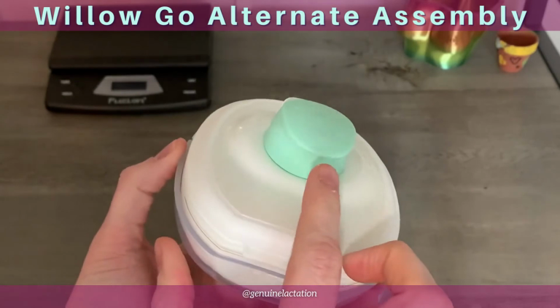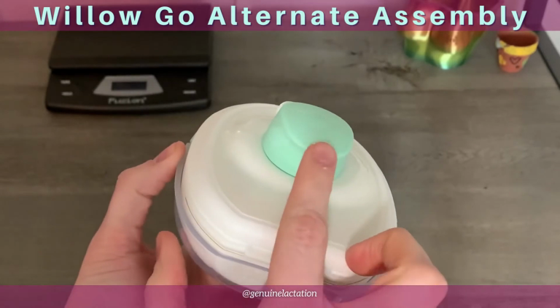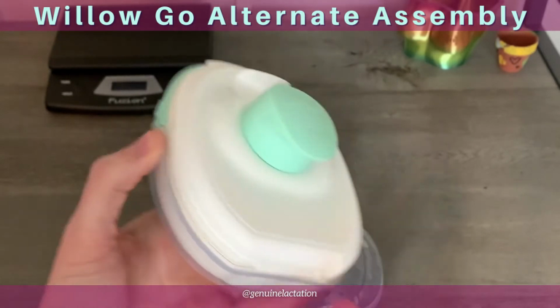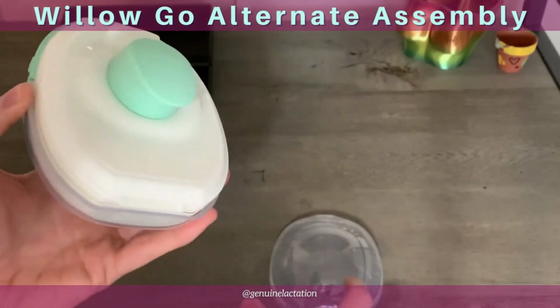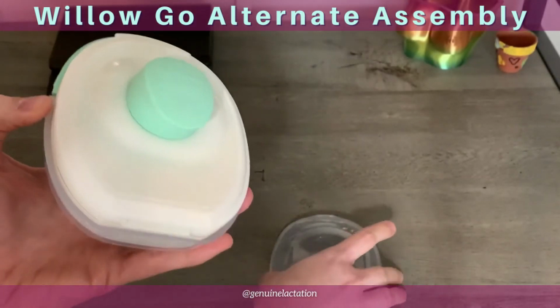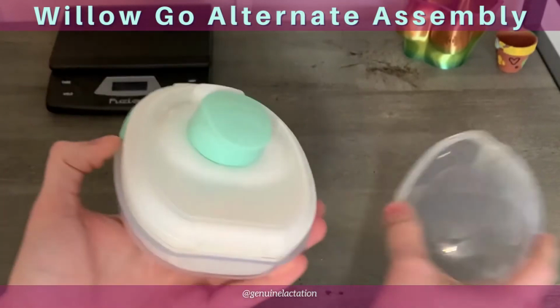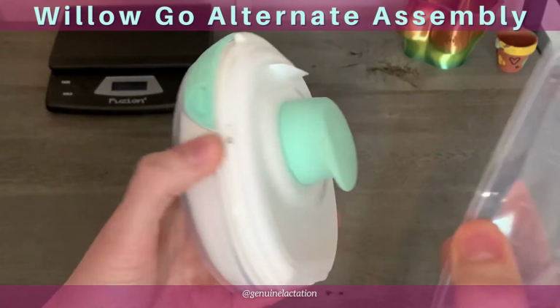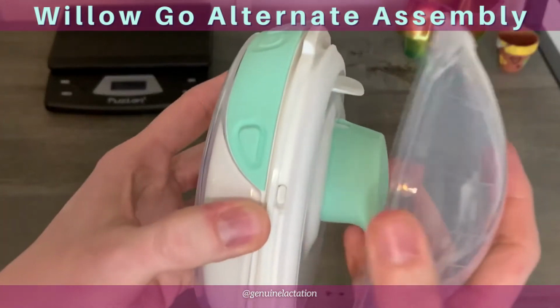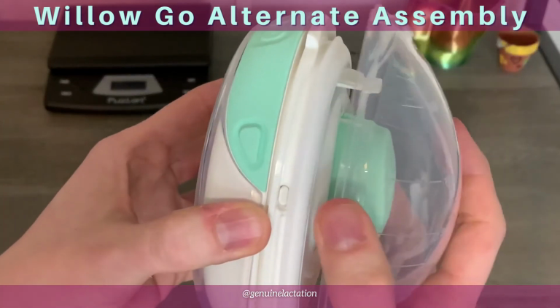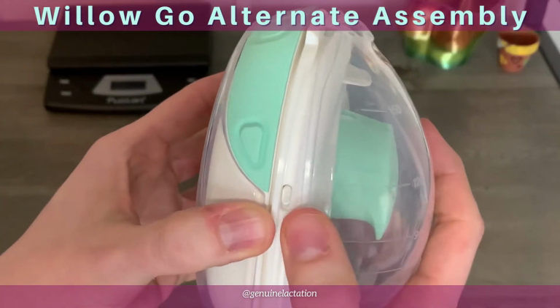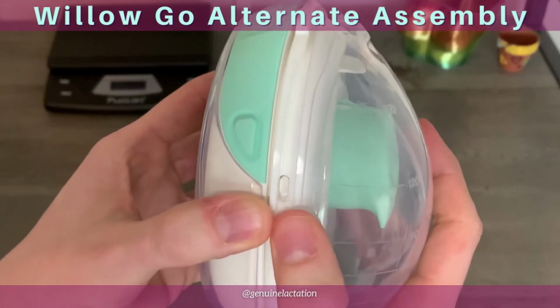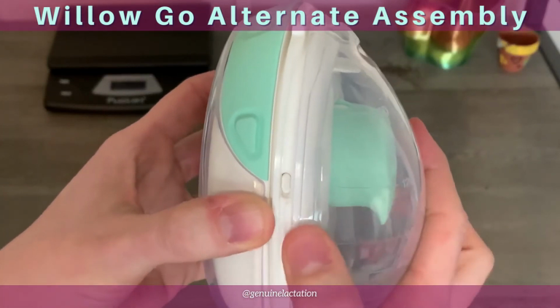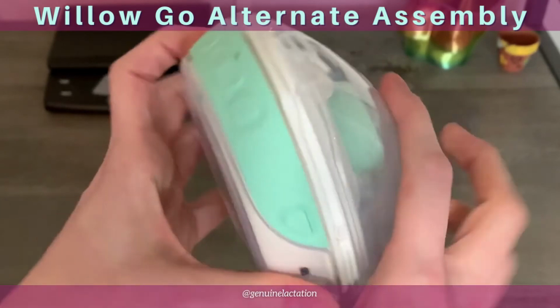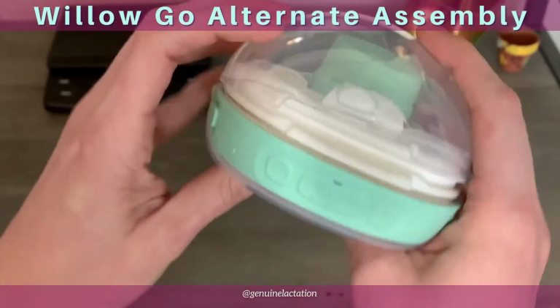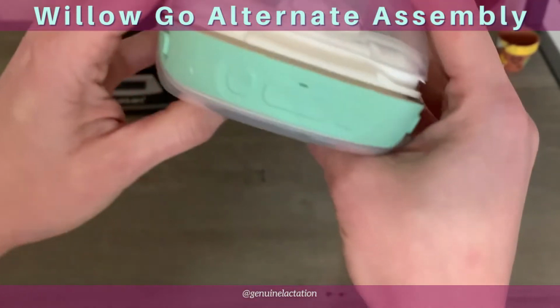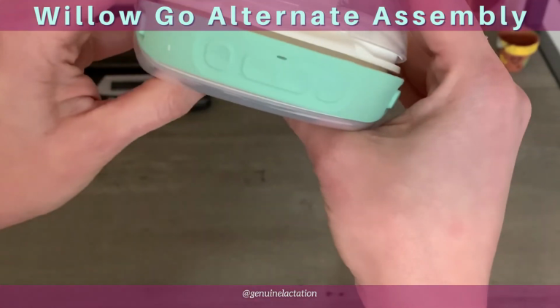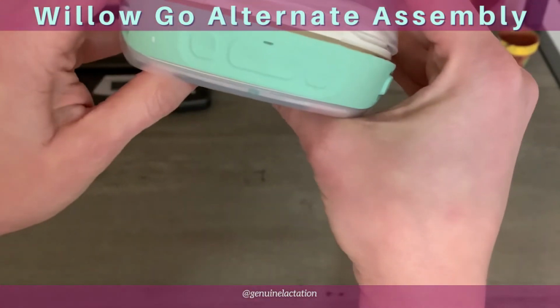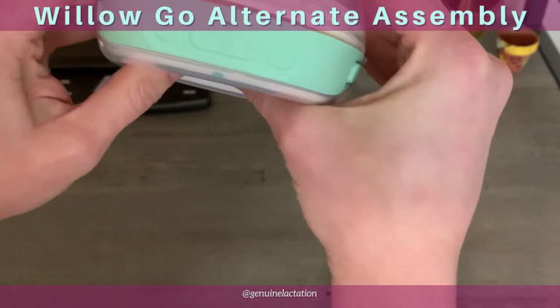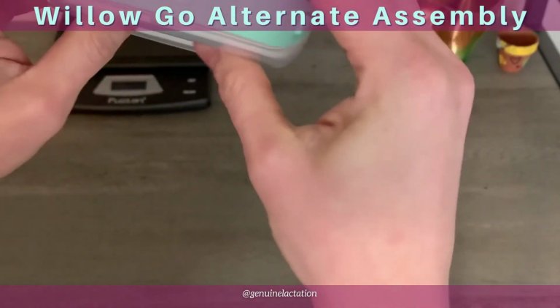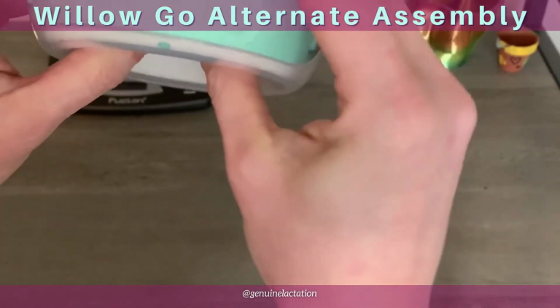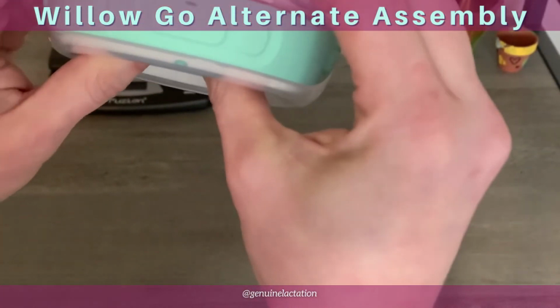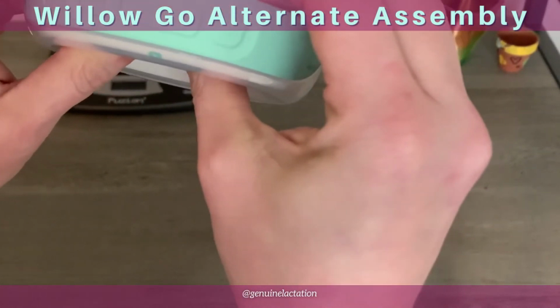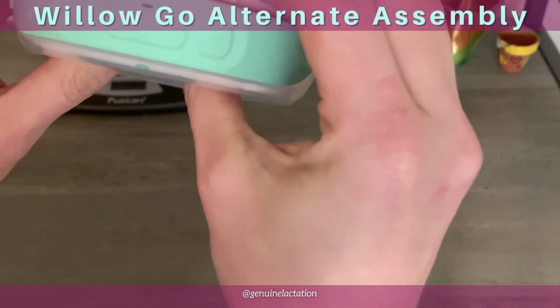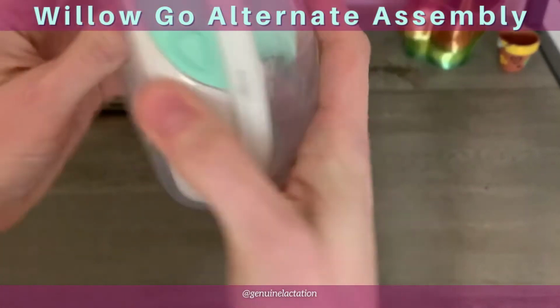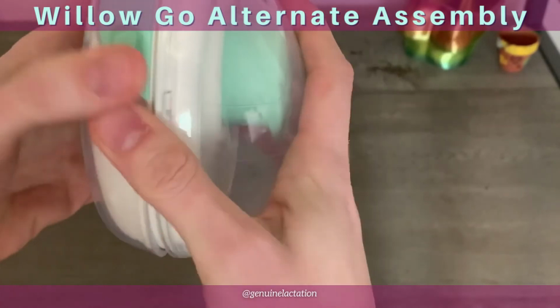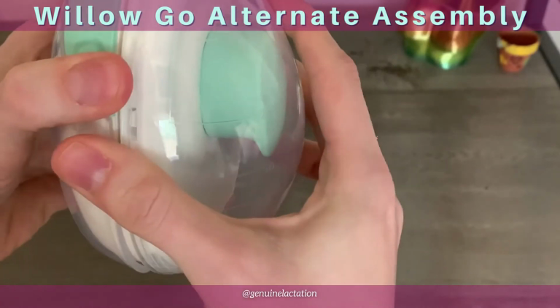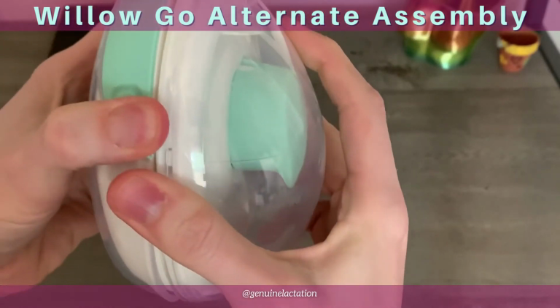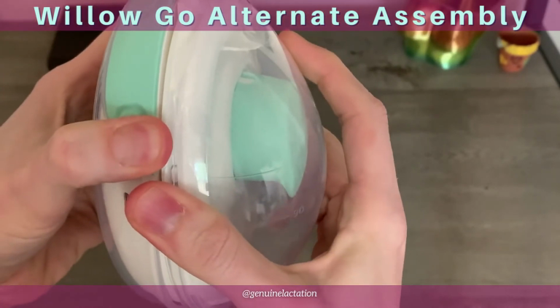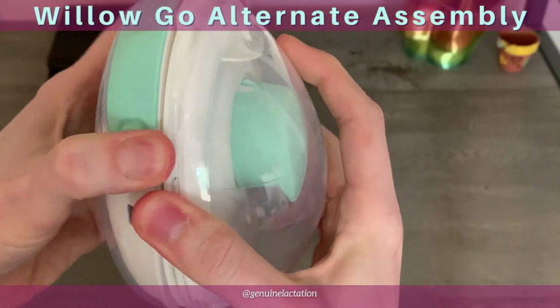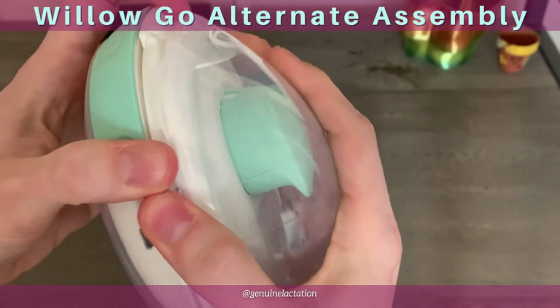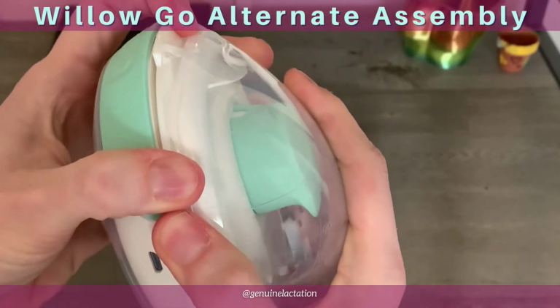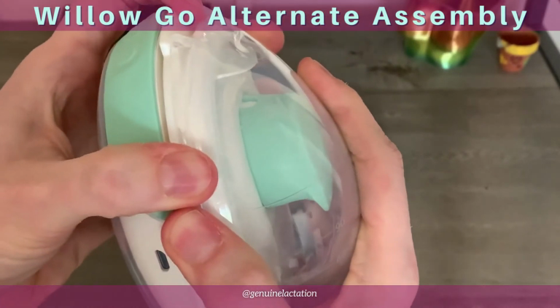Double check that, then take your container and press it straight down so that both sides are coming on at the same time. I did not get that on there quite right, so pull that apart.